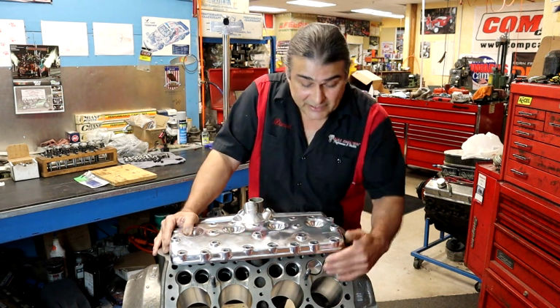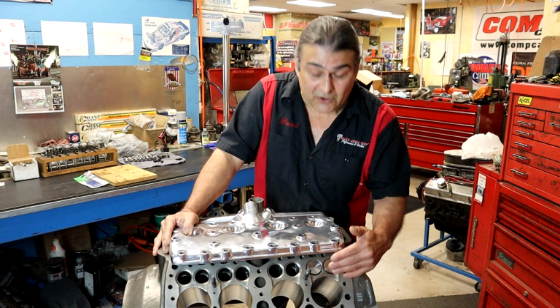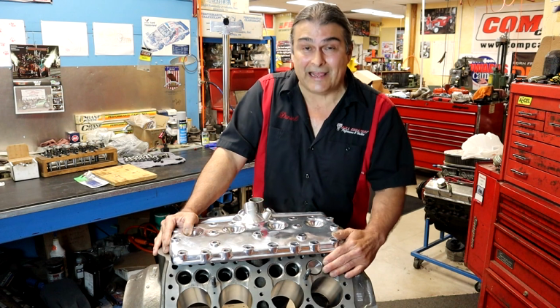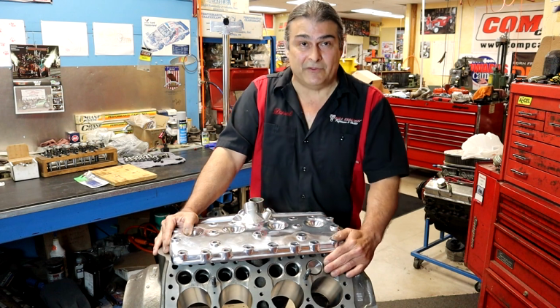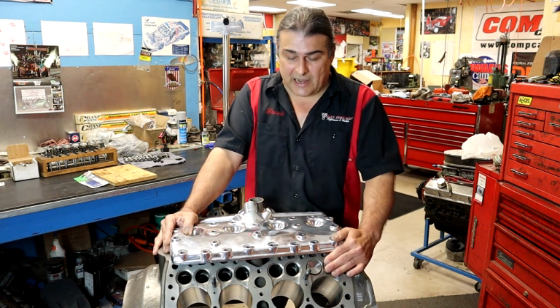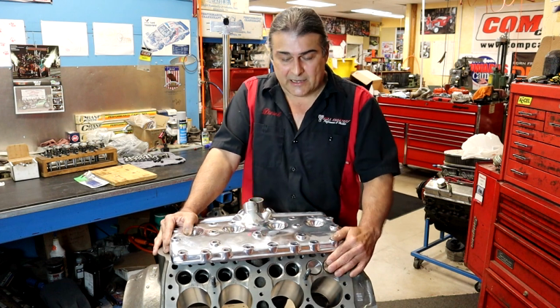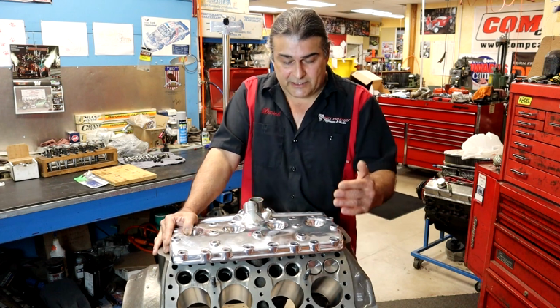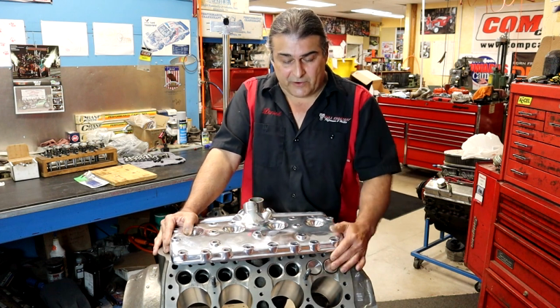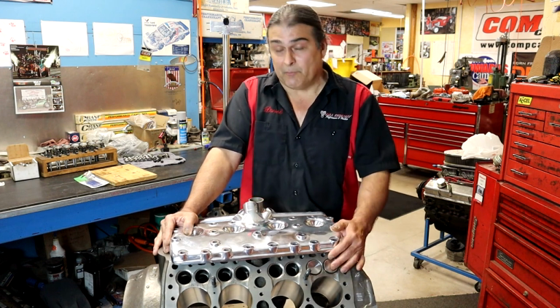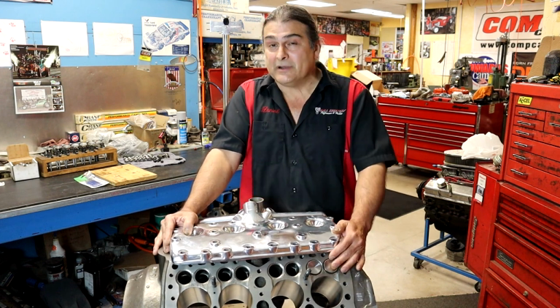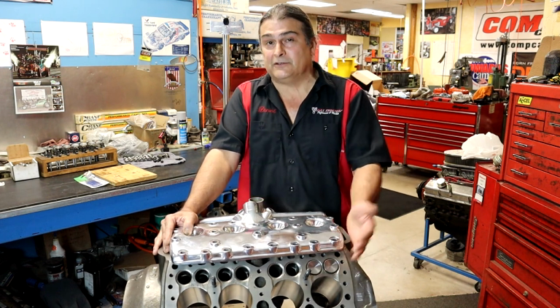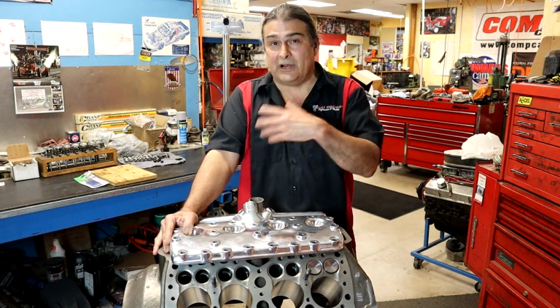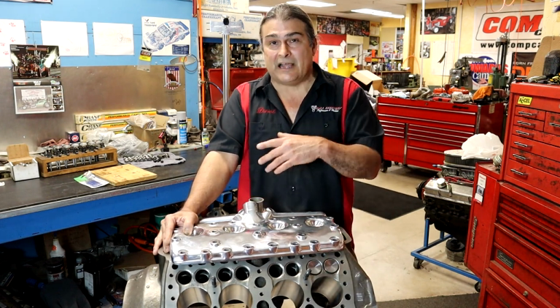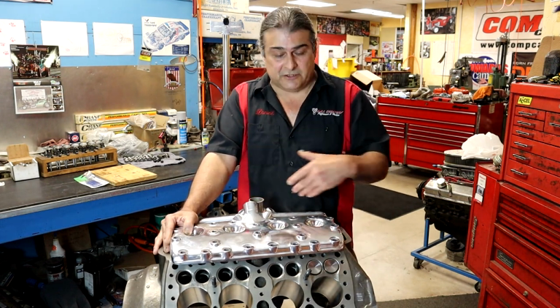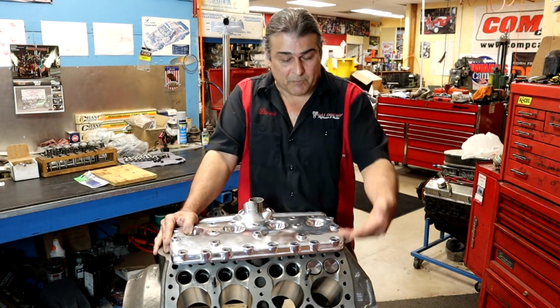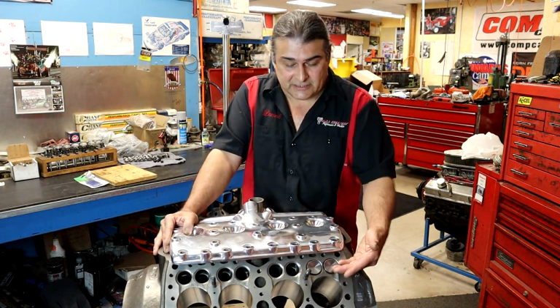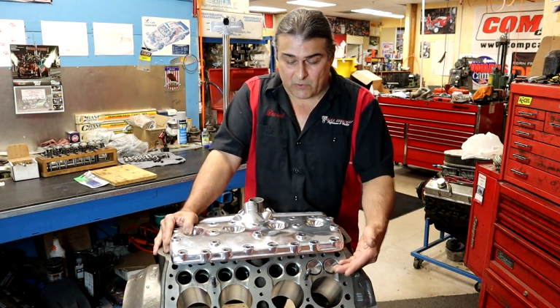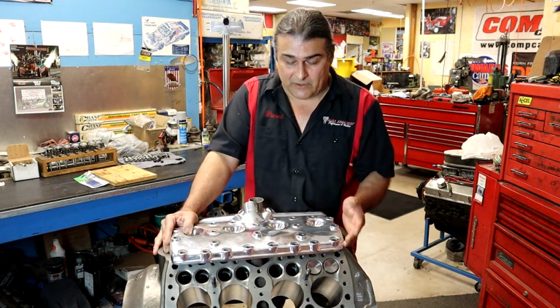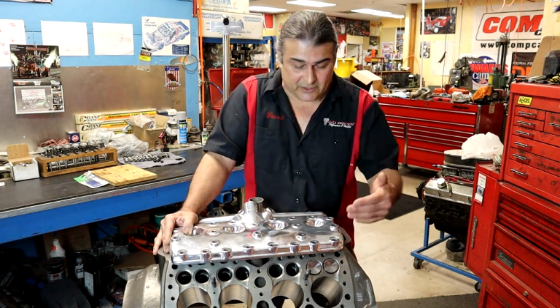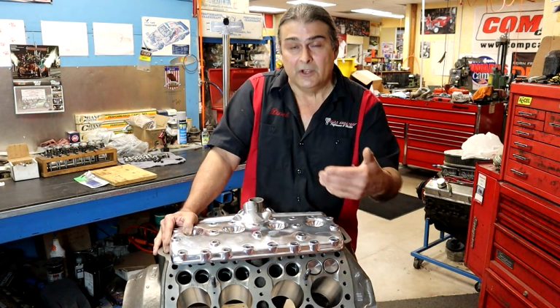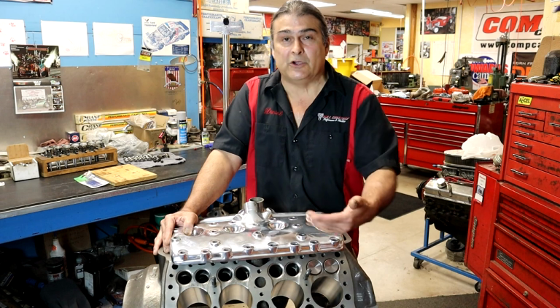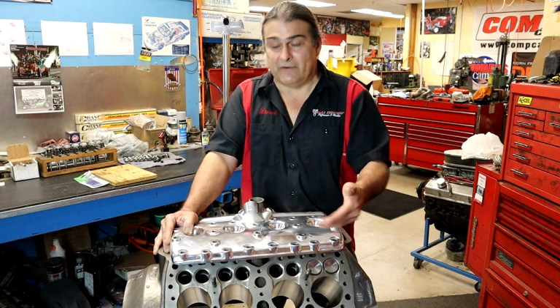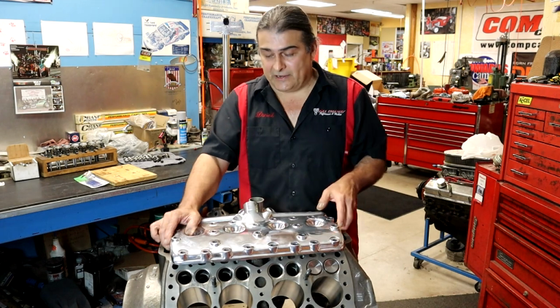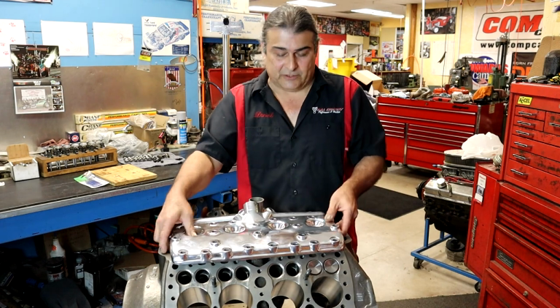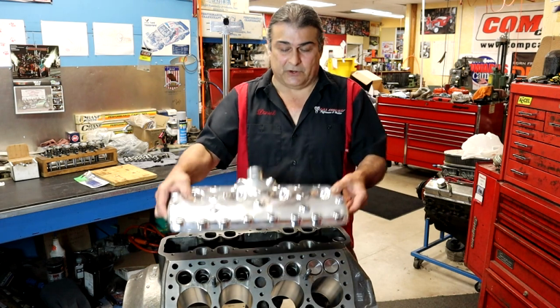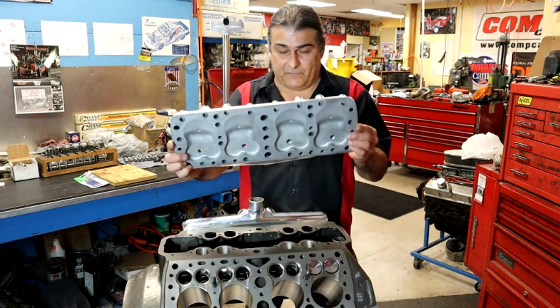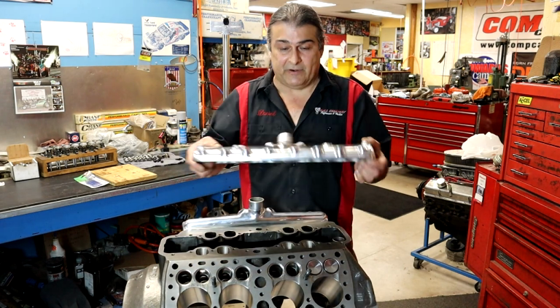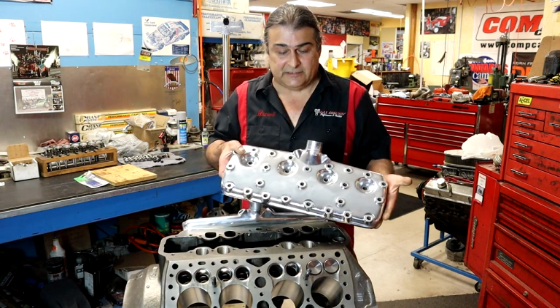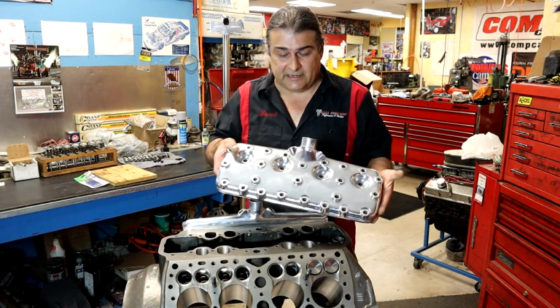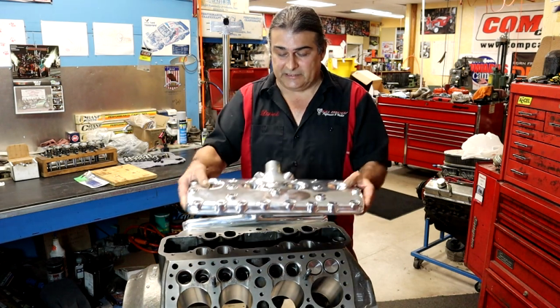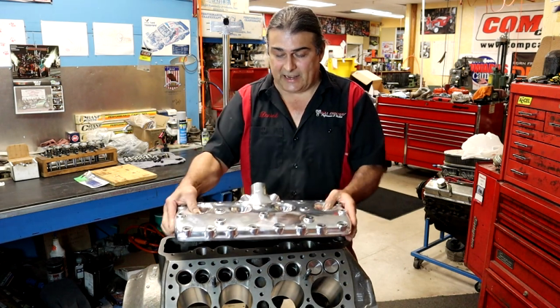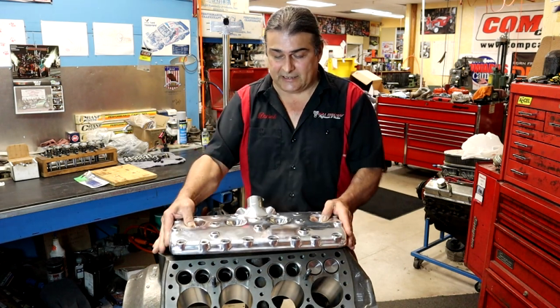These valves are in the block. It's very primitive at today's standards, but this is why we talk about a flathead Ford. So here it is — it is the flathead.